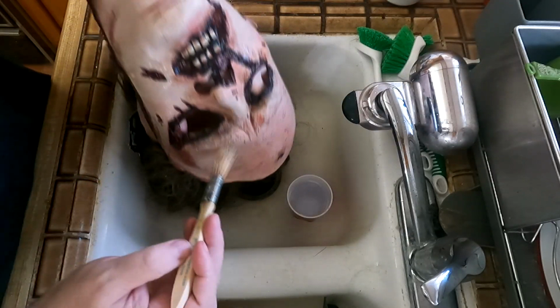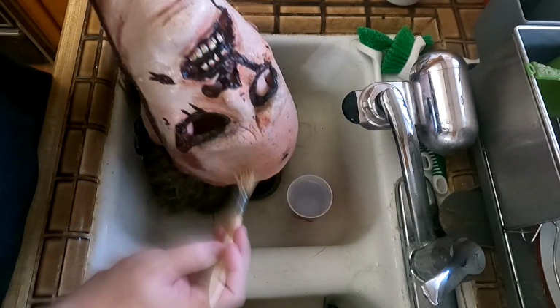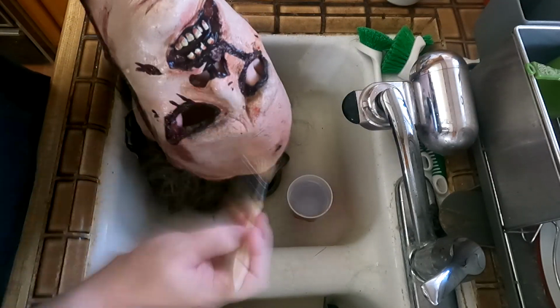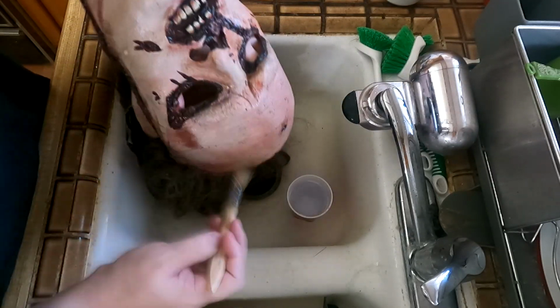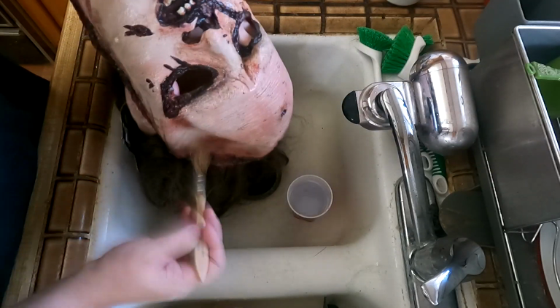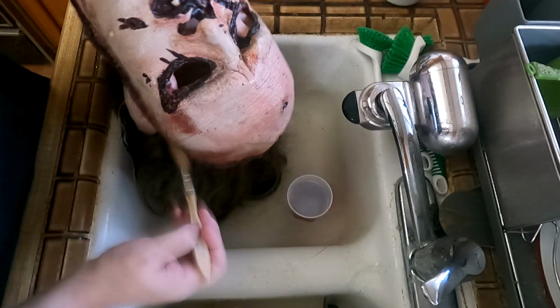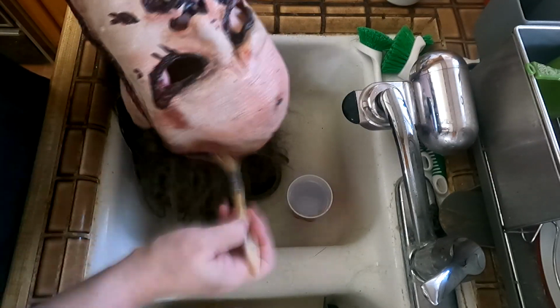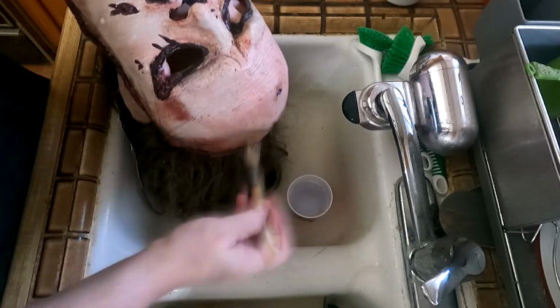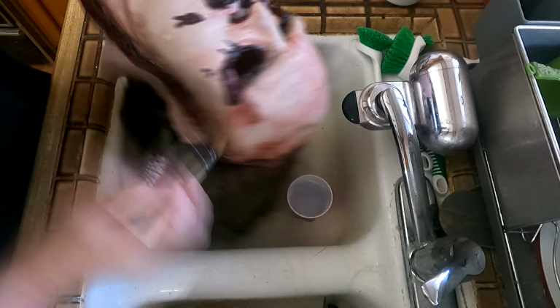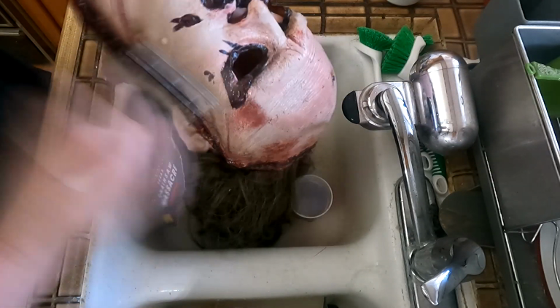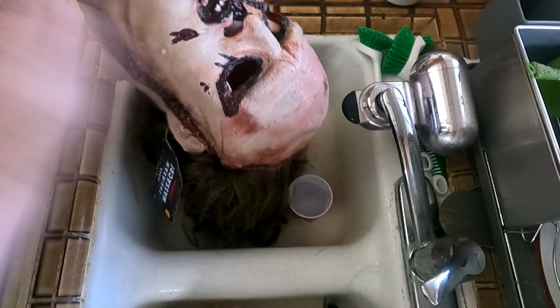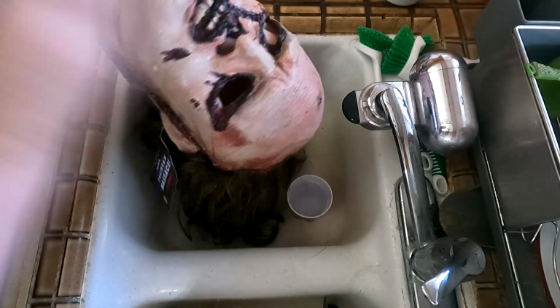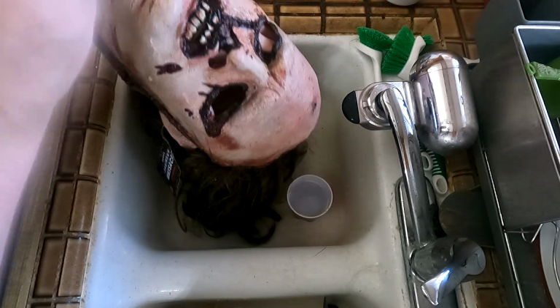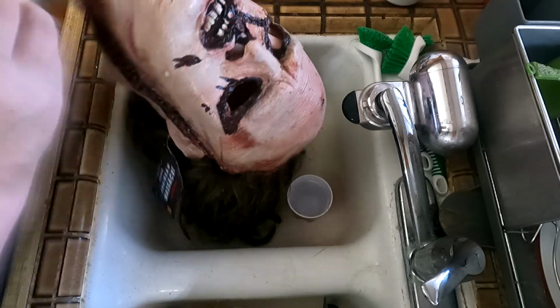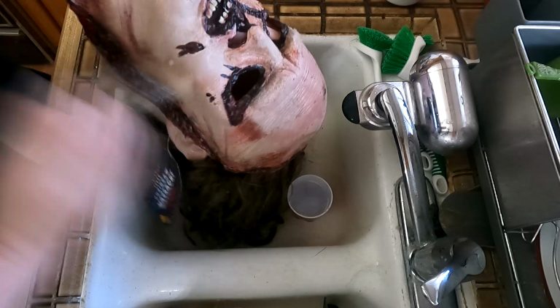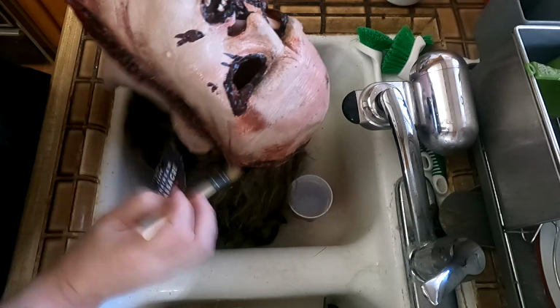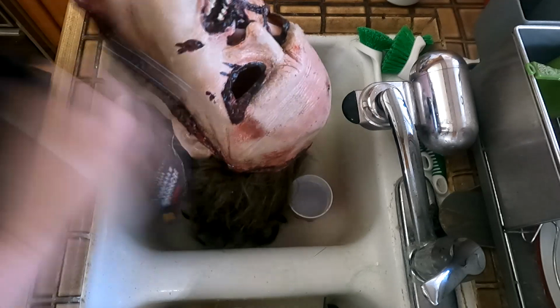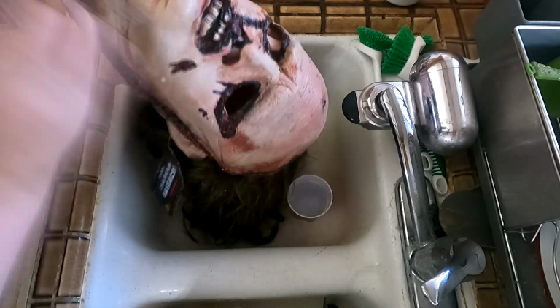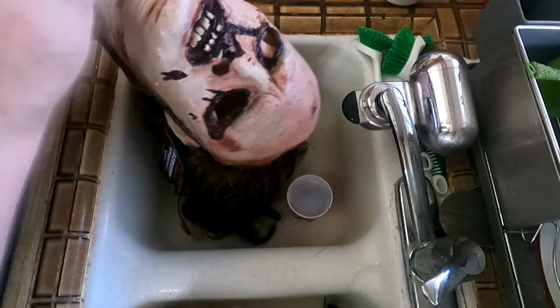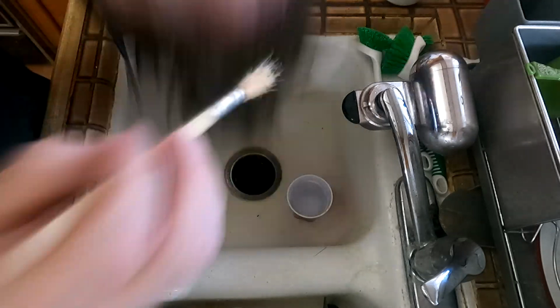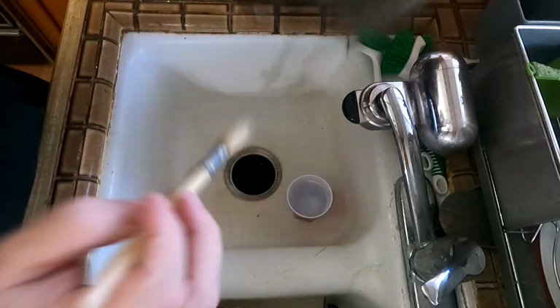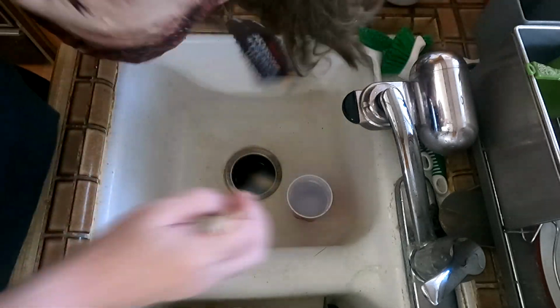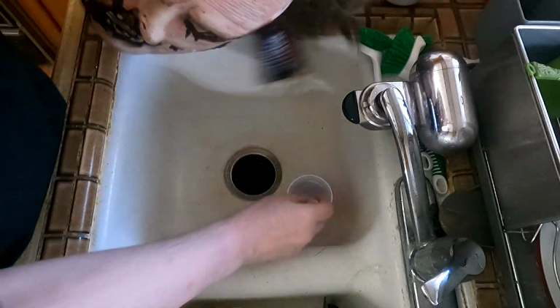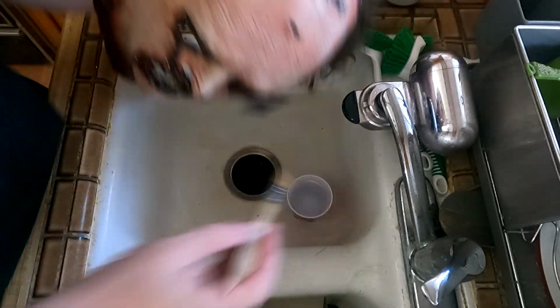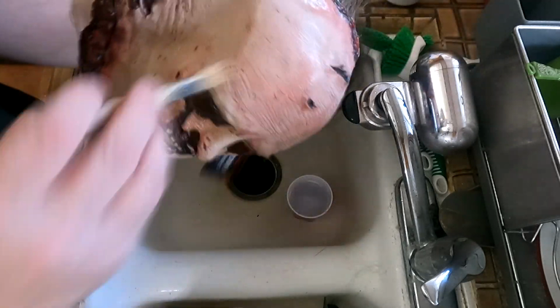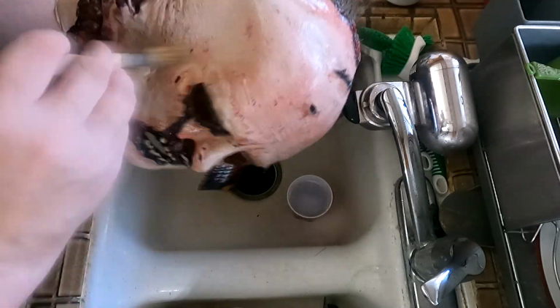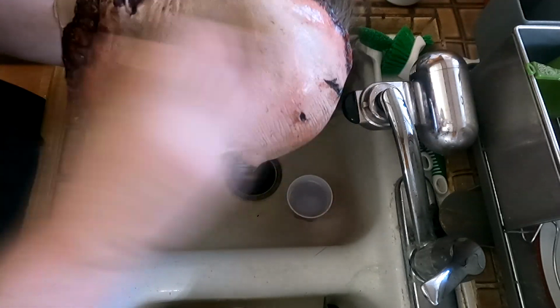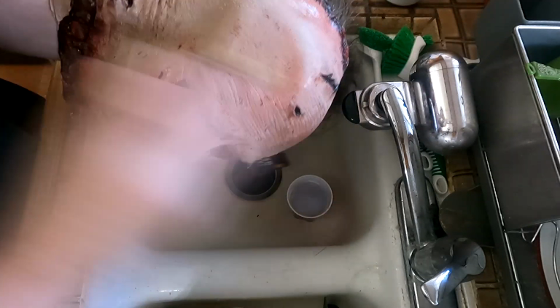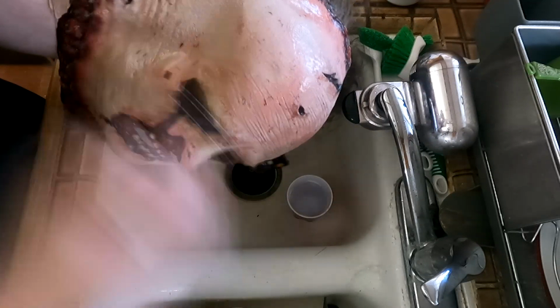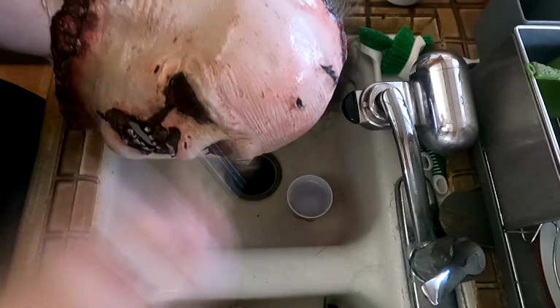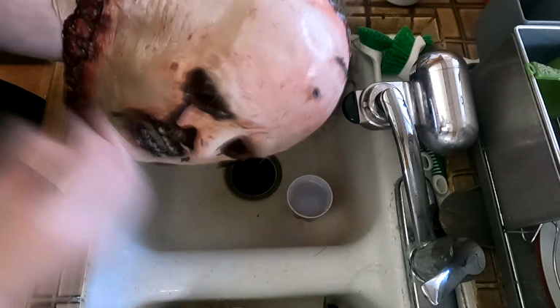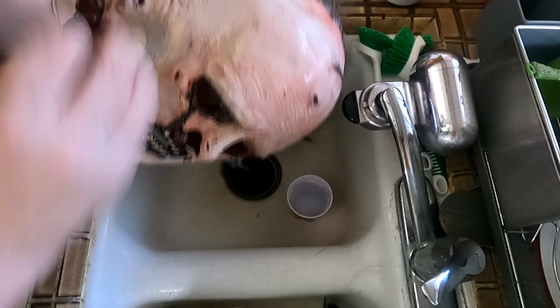I also use this method for masks that have been freshly pulled out of the mold, to remove the plaster dust and prepare the mask latex to accept paint.